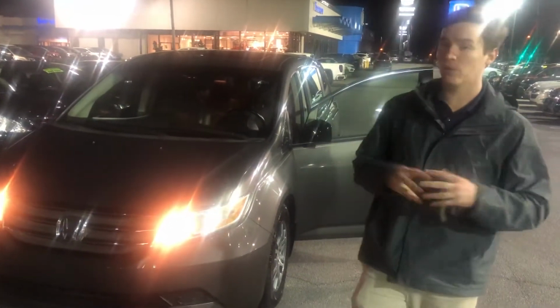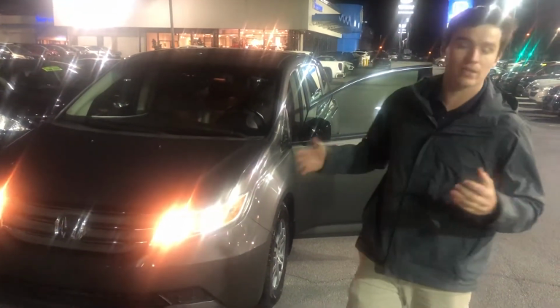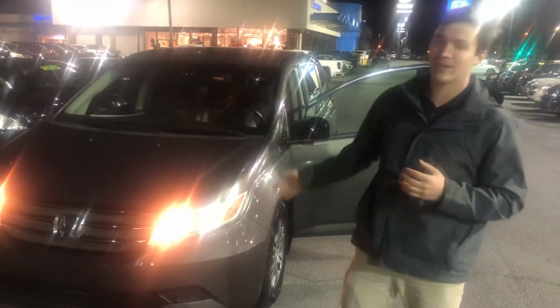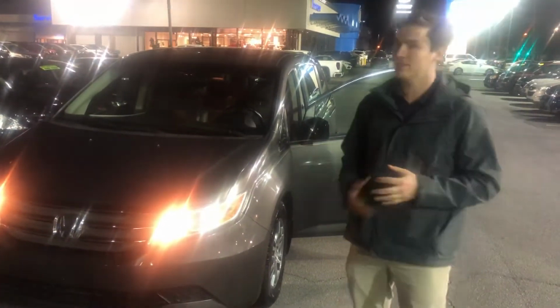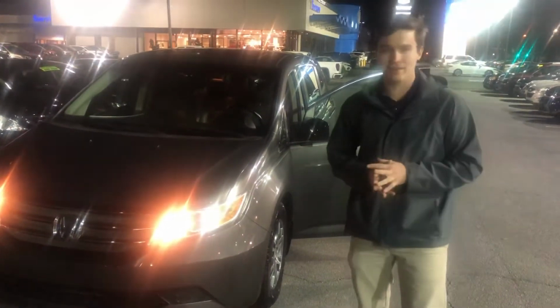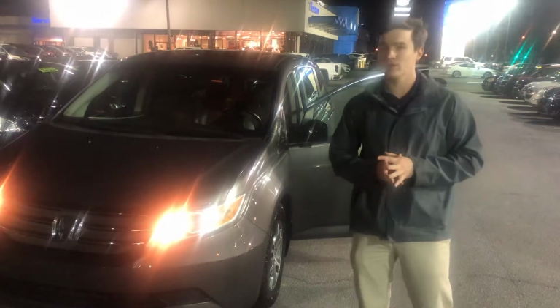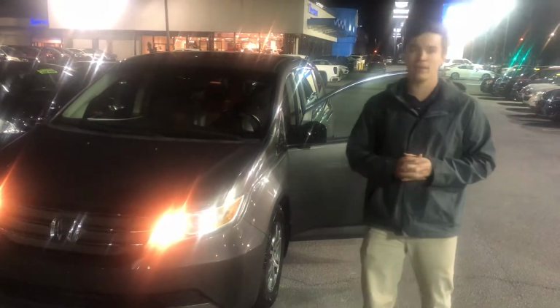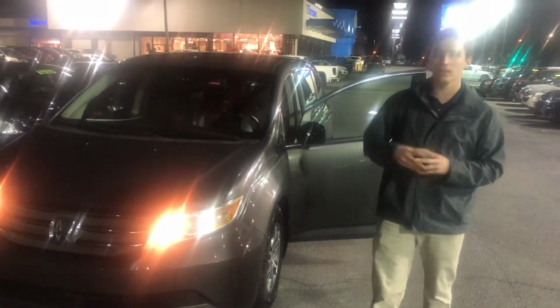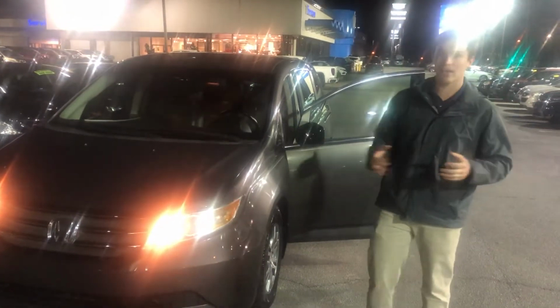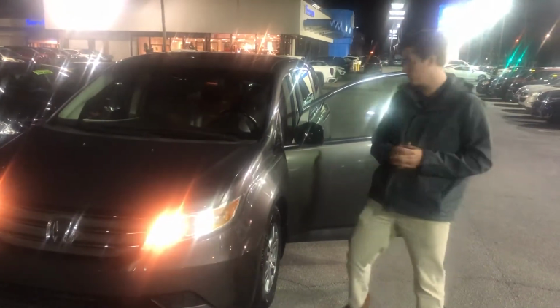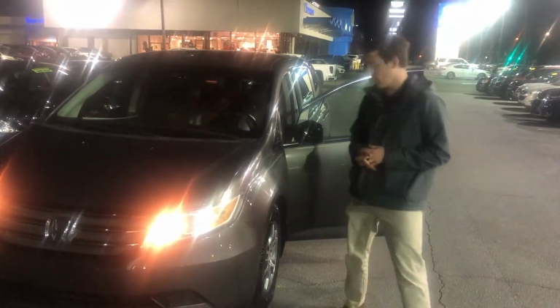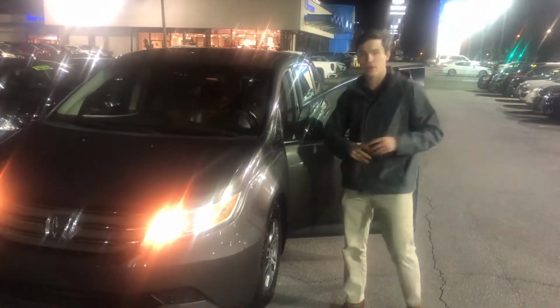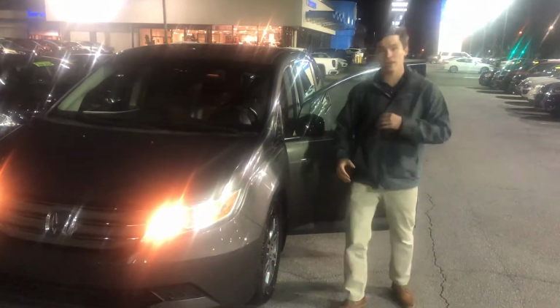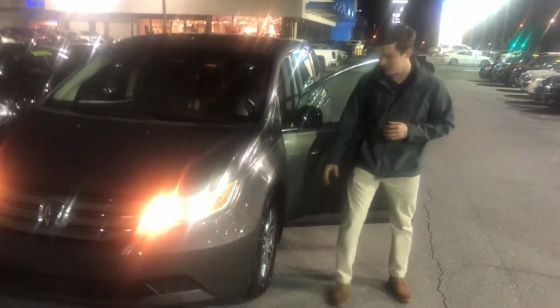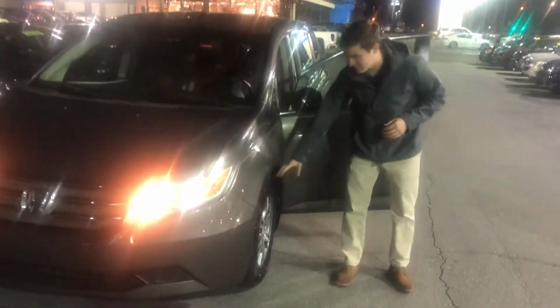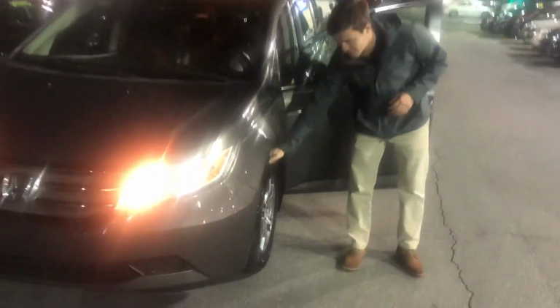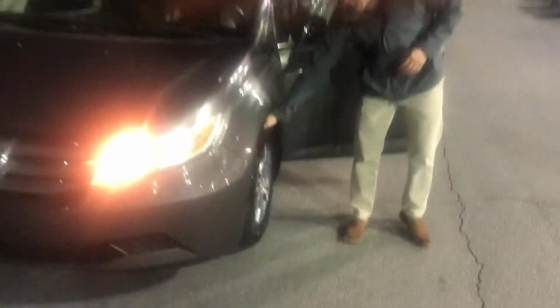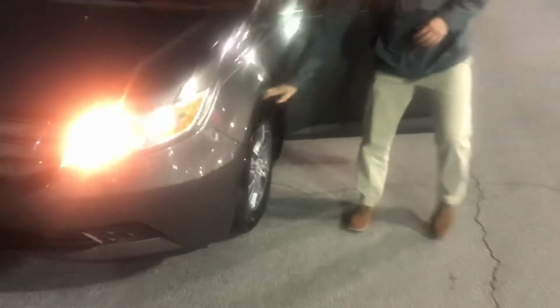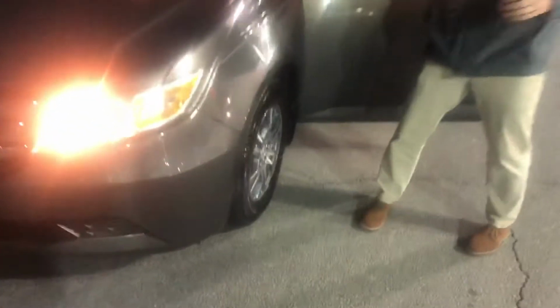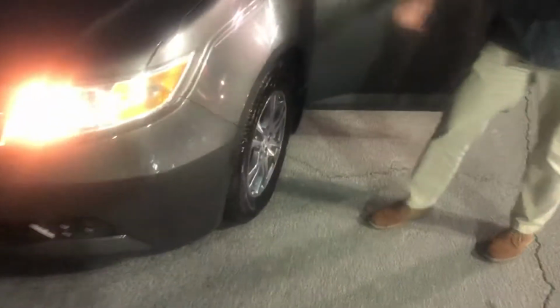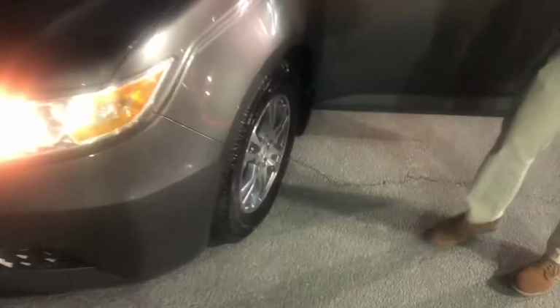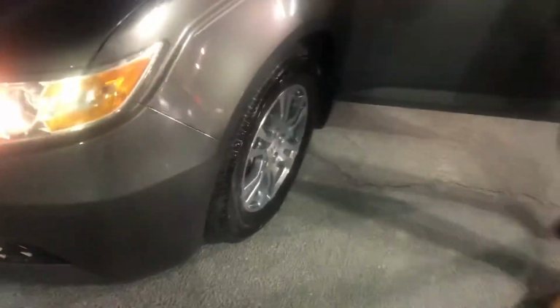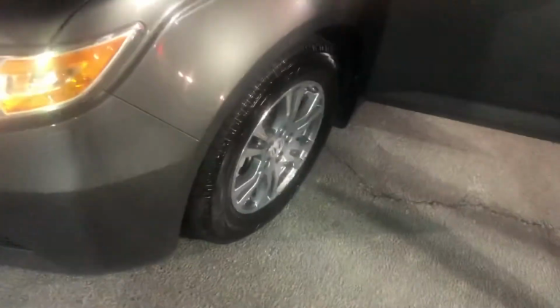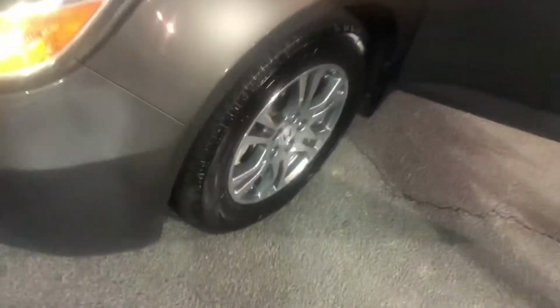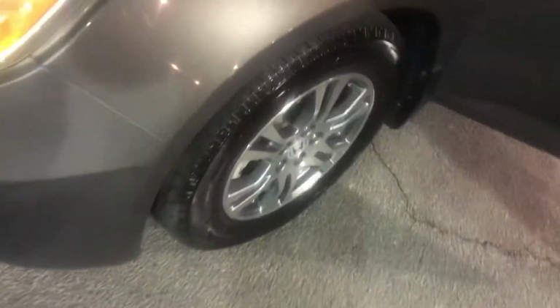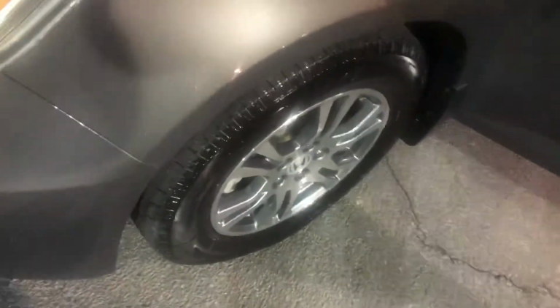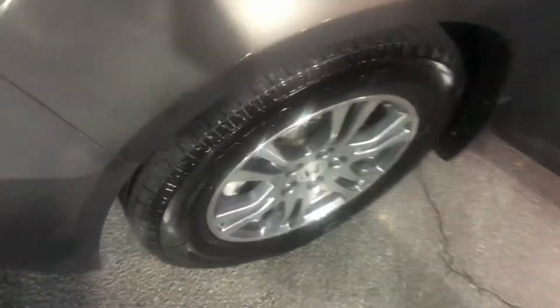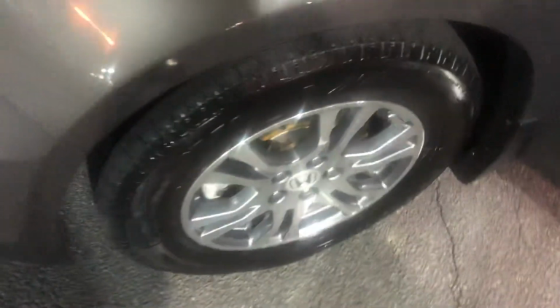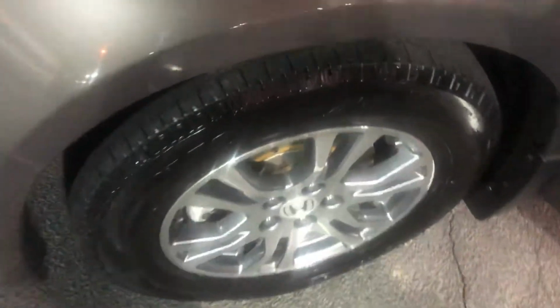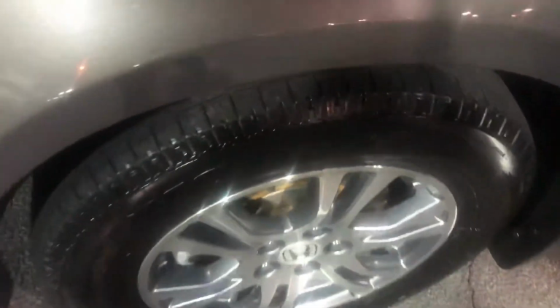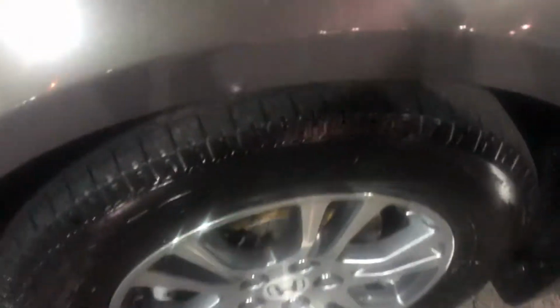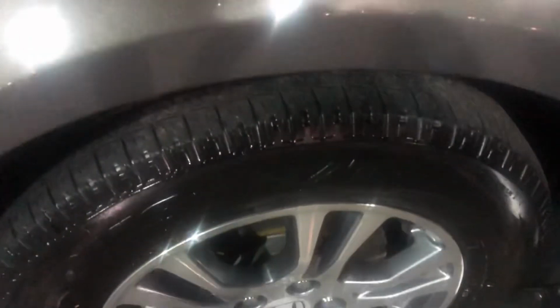I want you to come check it out. It's not going to last long, man. Come check it out soon. If you come around here, you can see it's got brand new tires. It just went through all our reconditioning process, so everything's real clean.